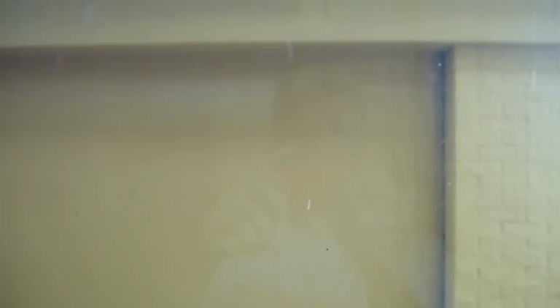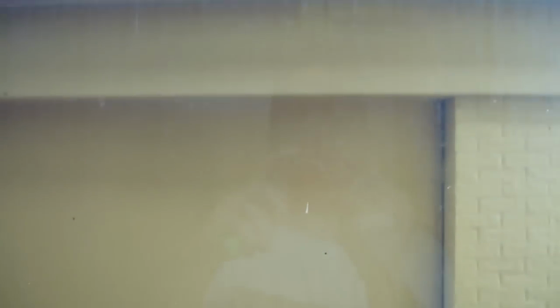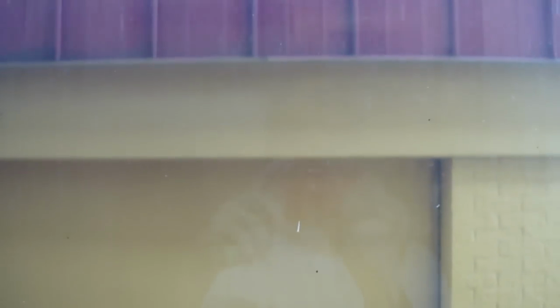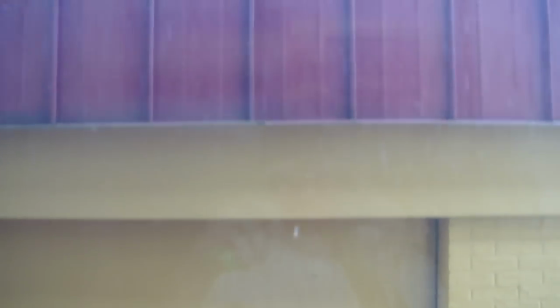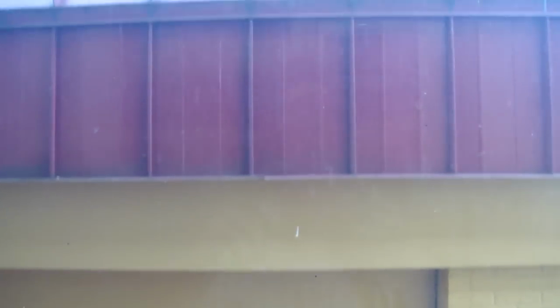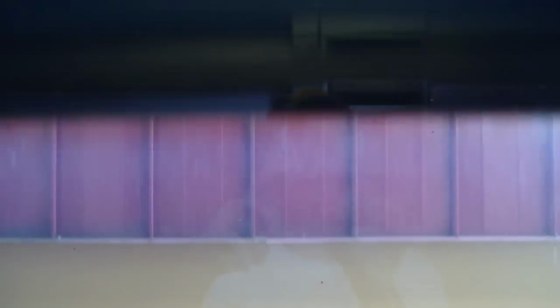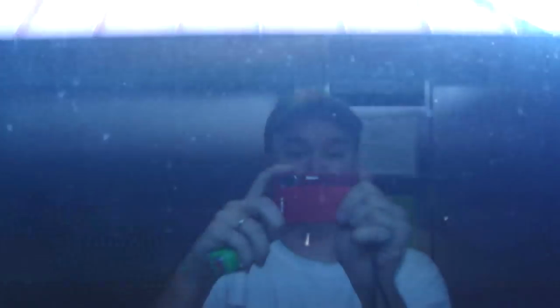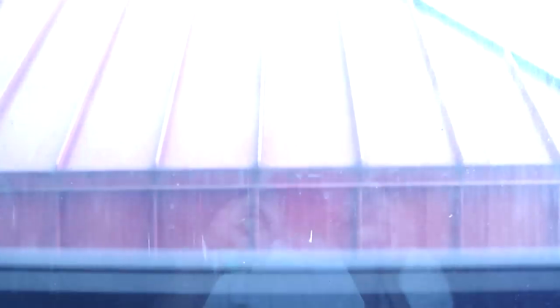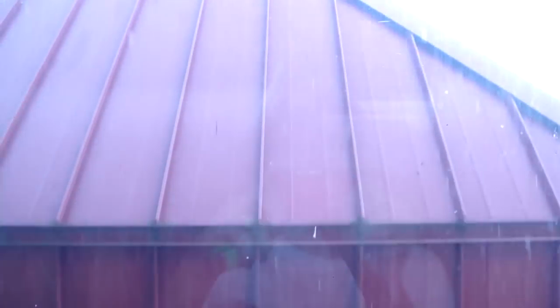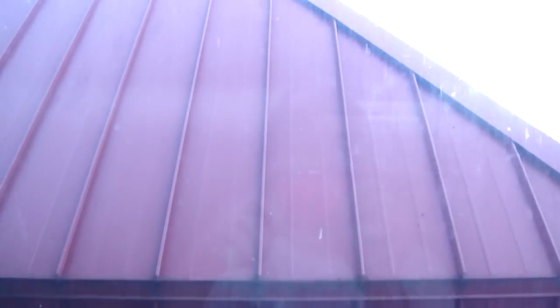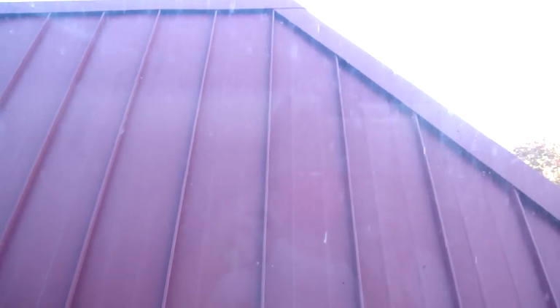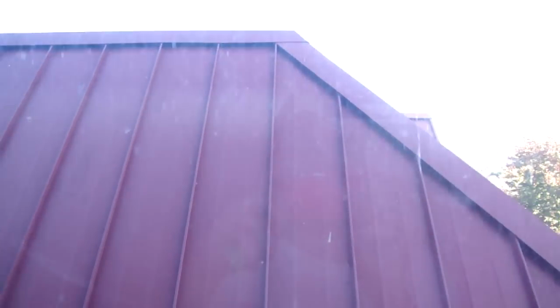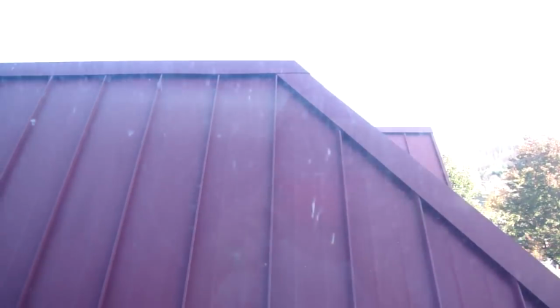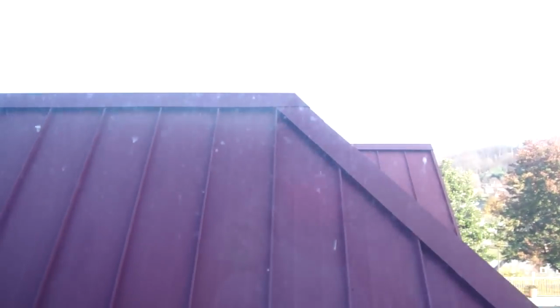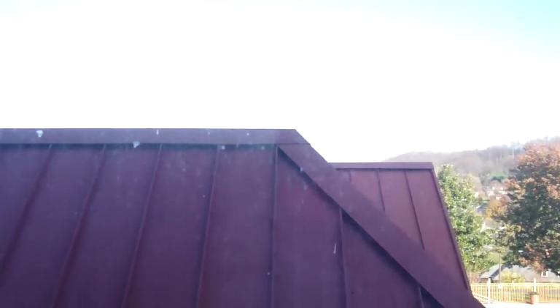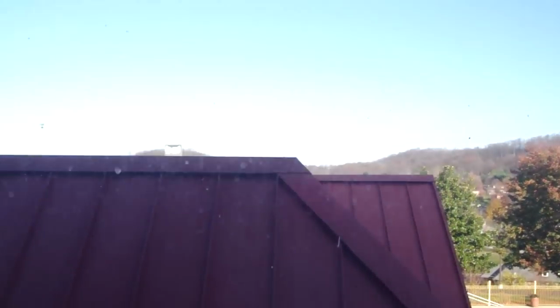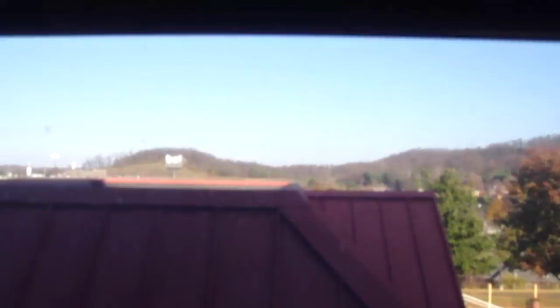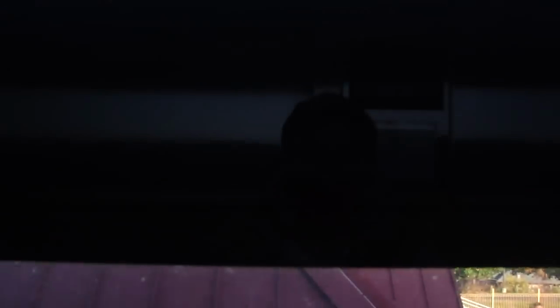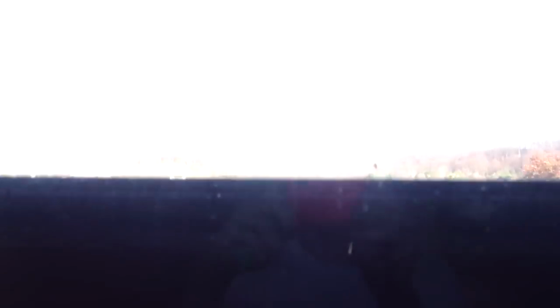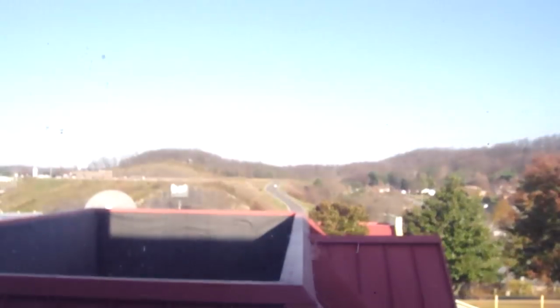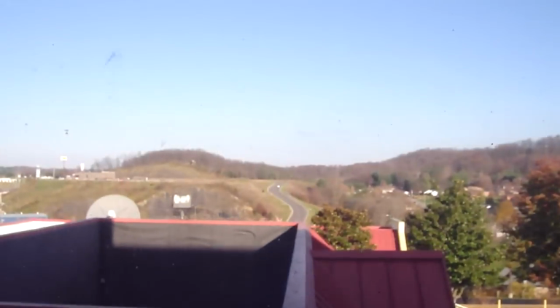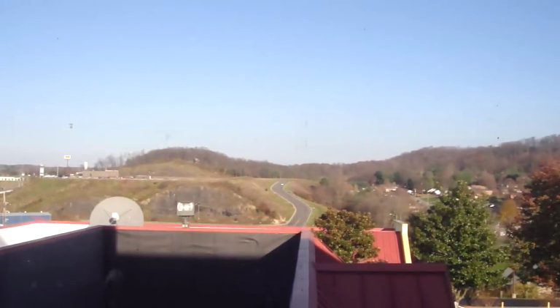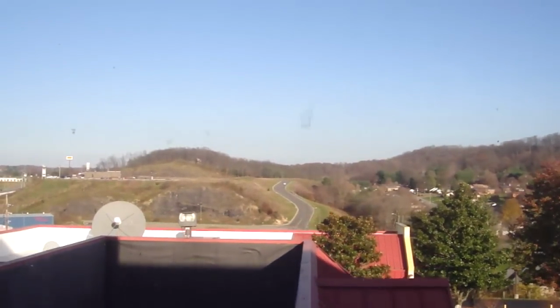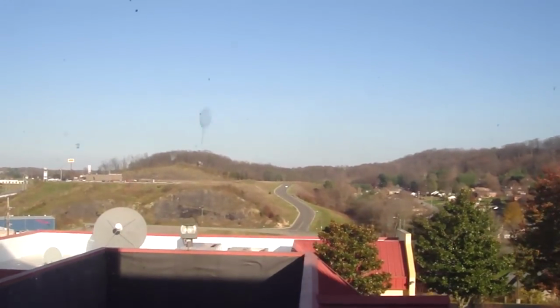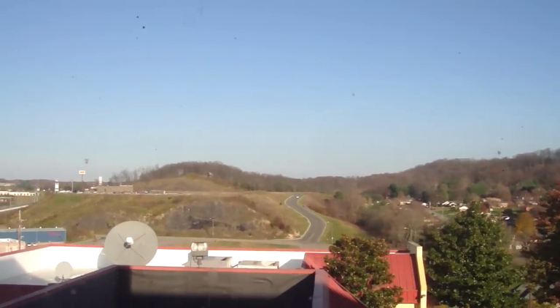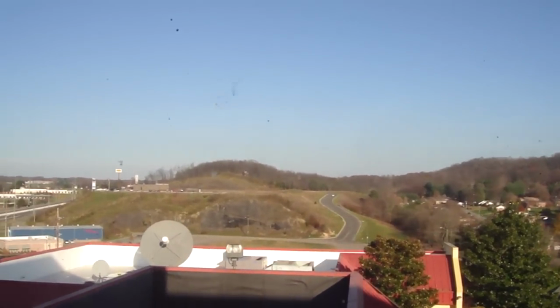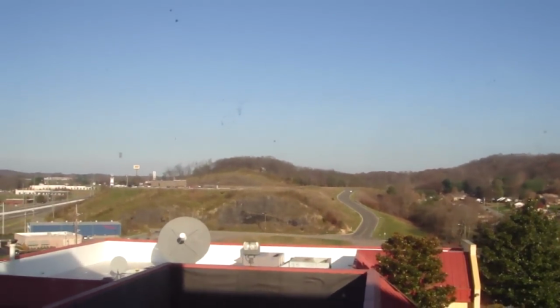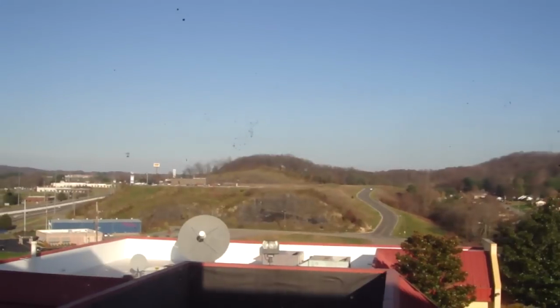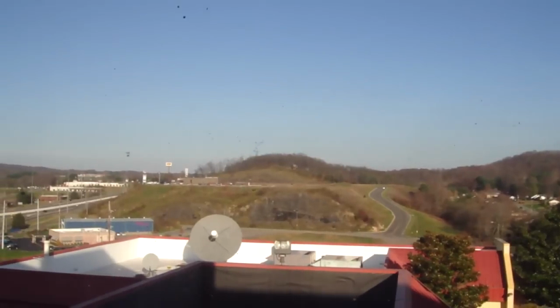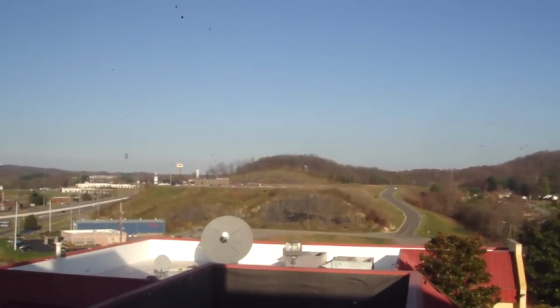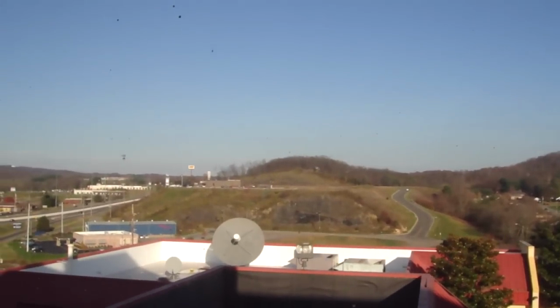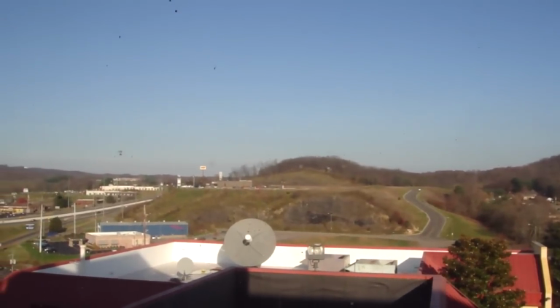Nice view, eh? It gets better. See? Just on the last floor.